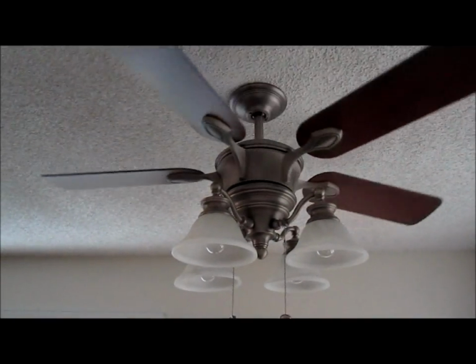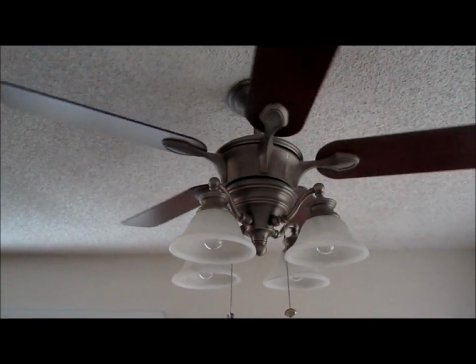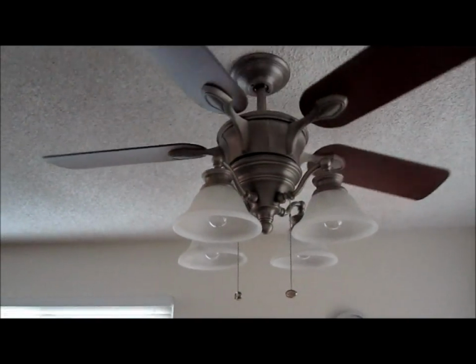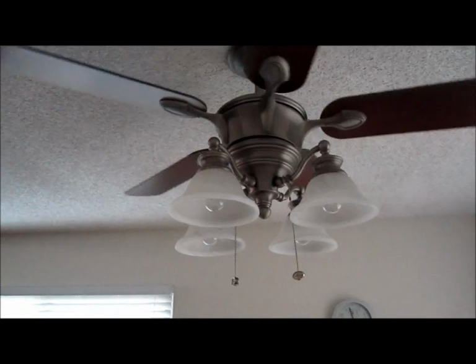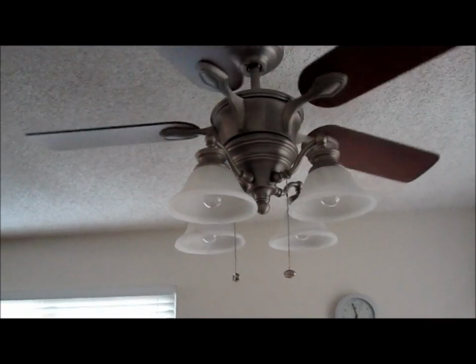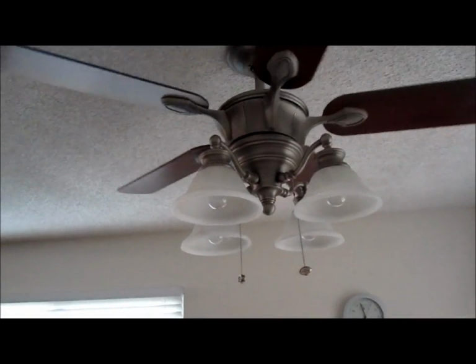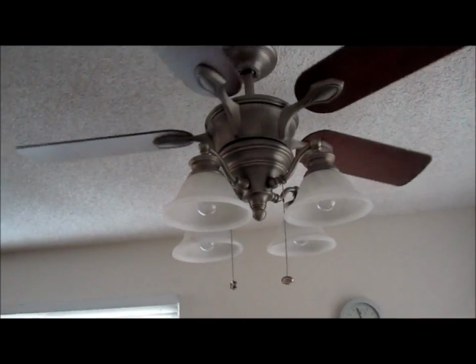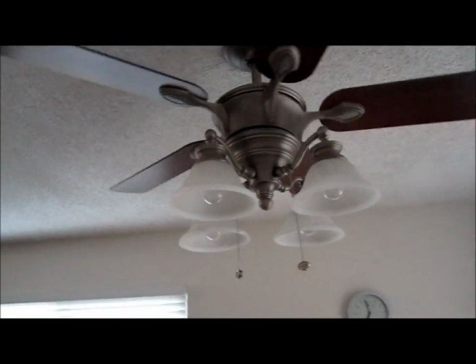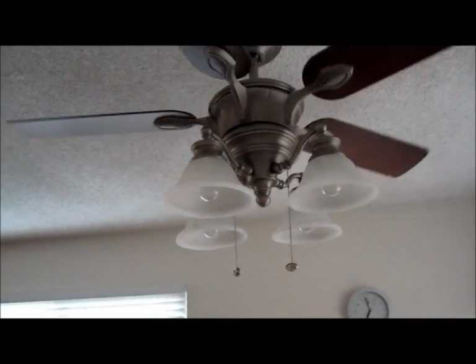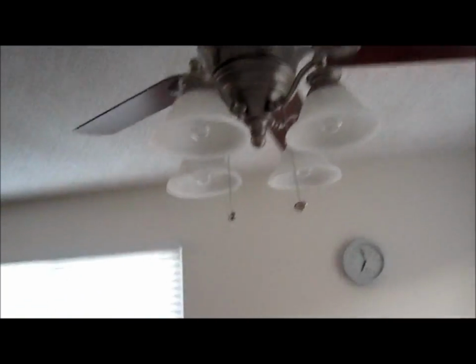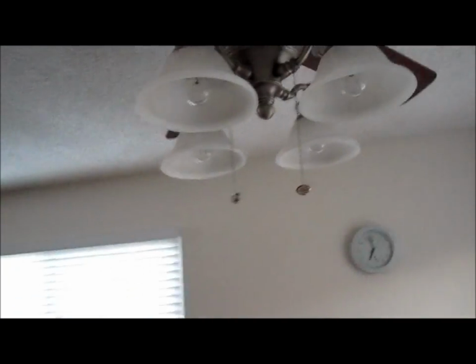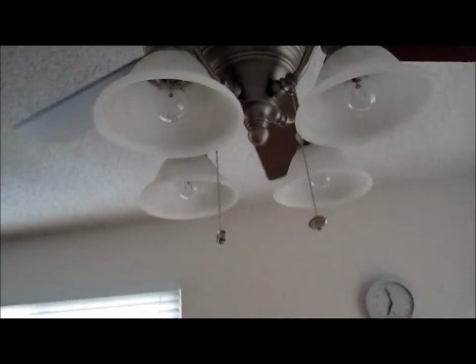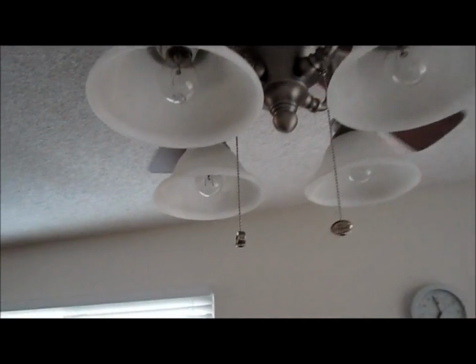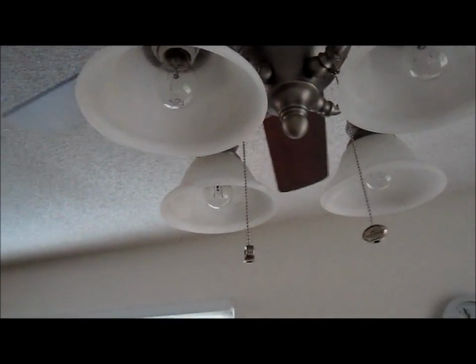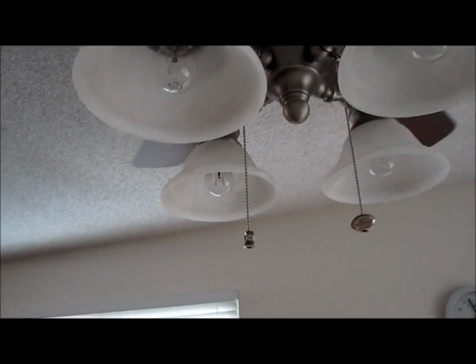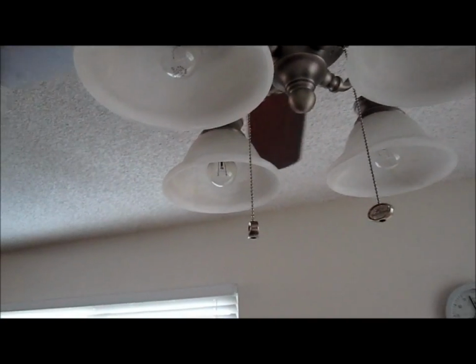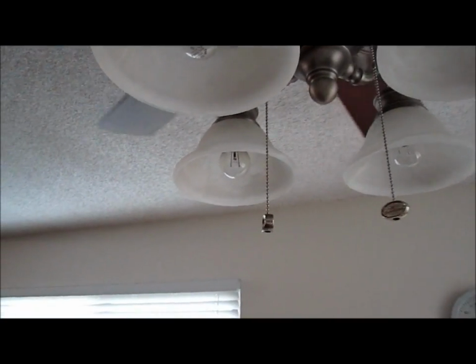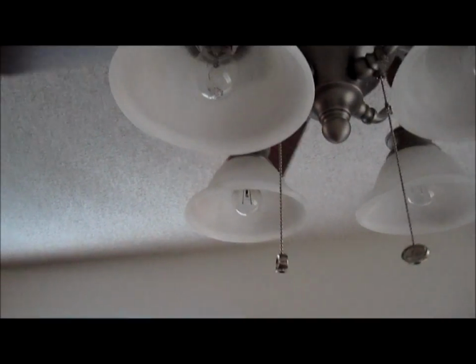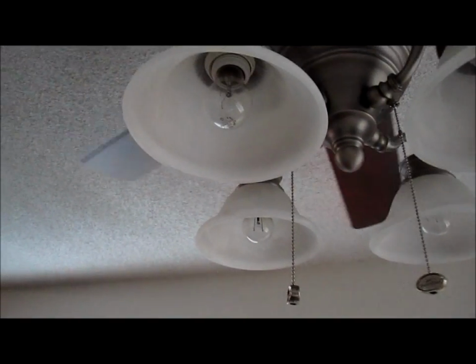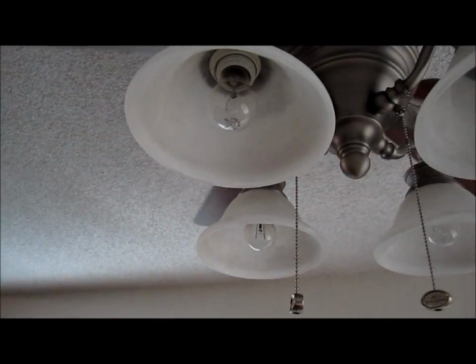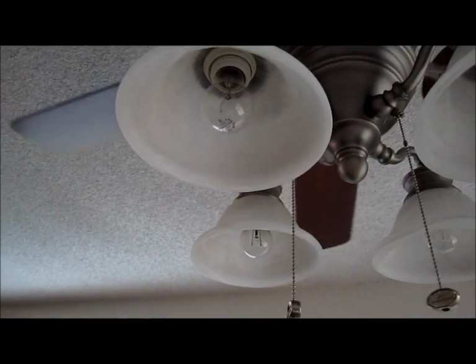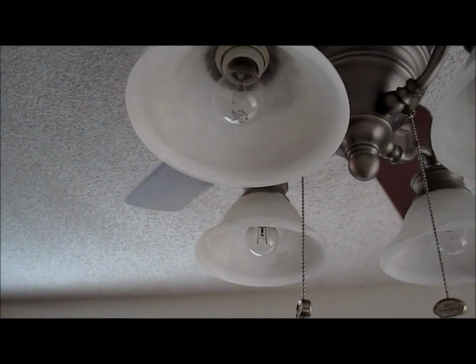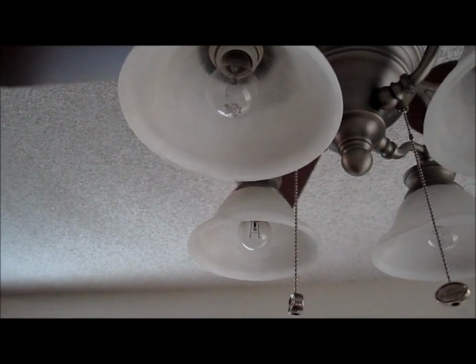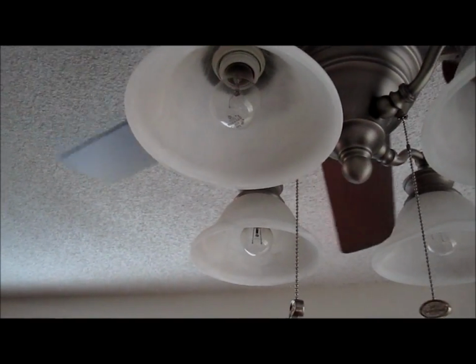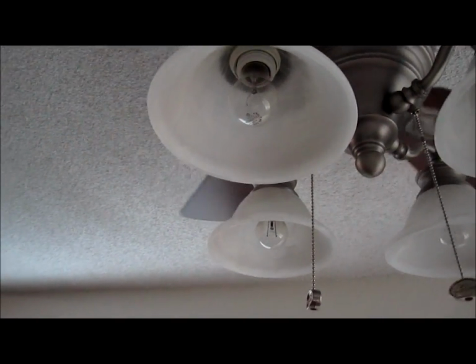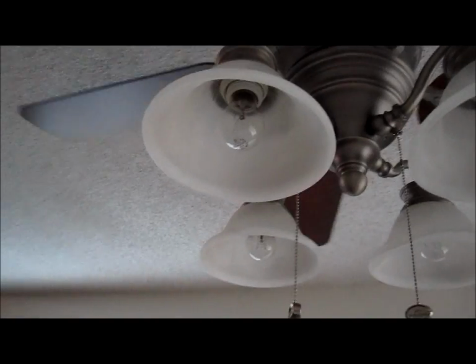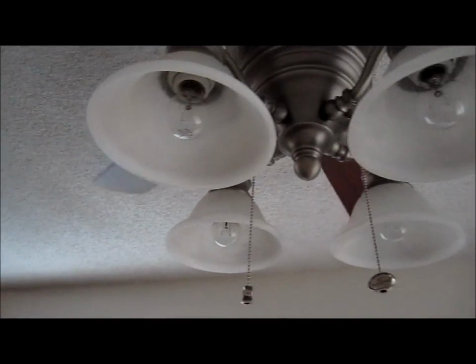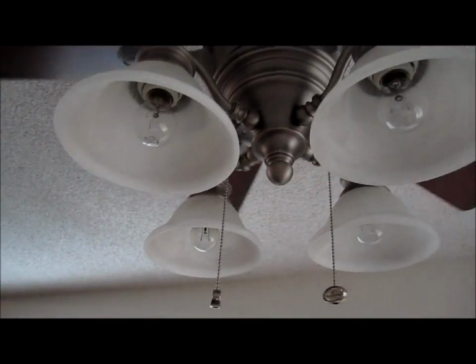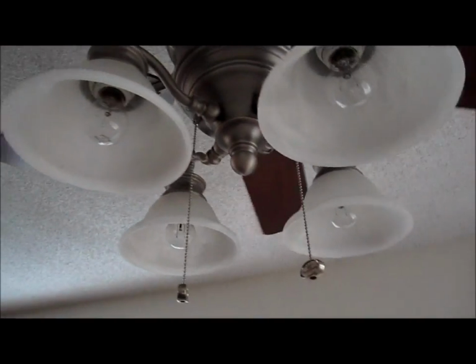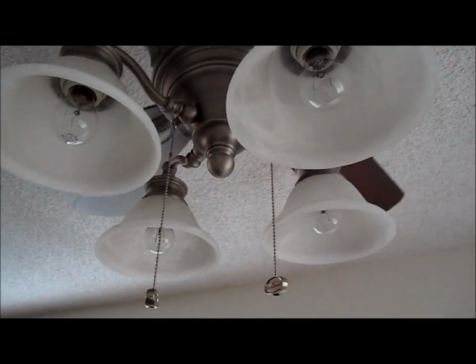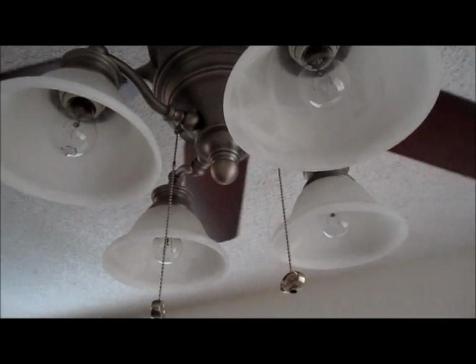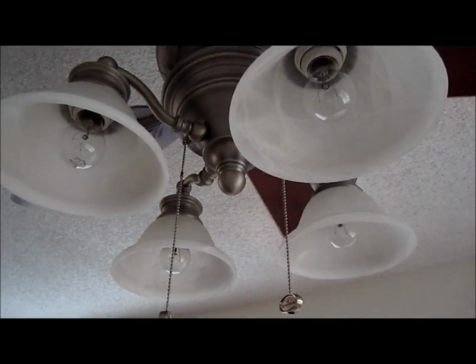You can also use Energy Star or CFL lights, but they're a little bit brighter. The lights on this one — you can see regular light bulbs will work. There are no special light bulbs that you need on this one in particular.